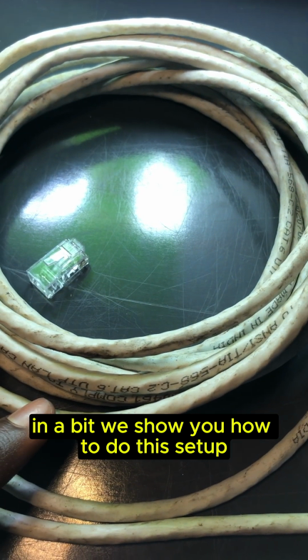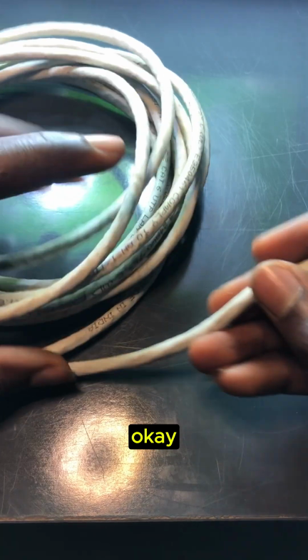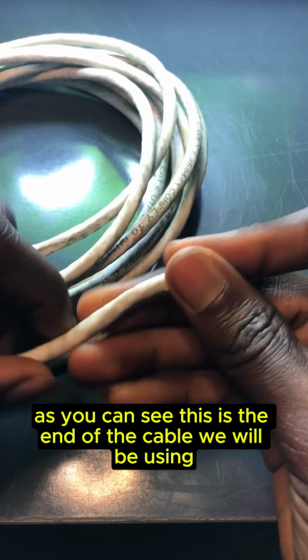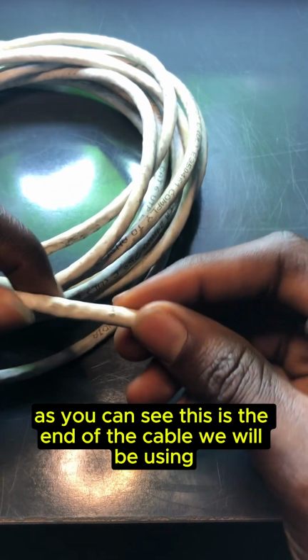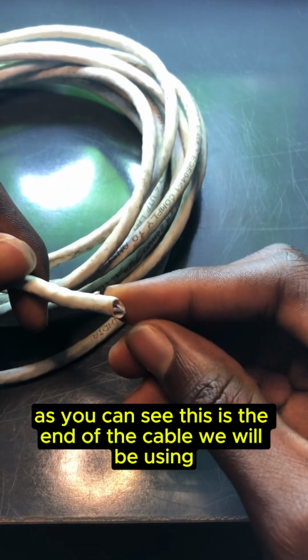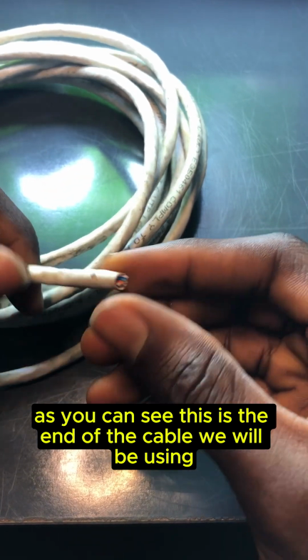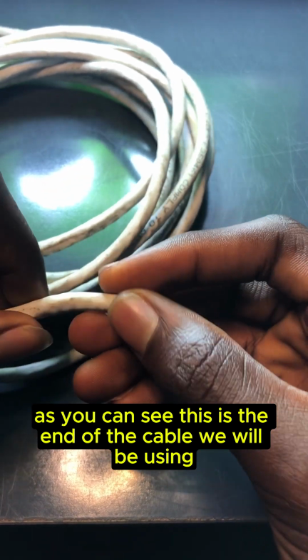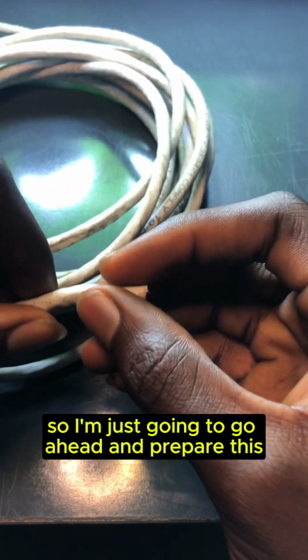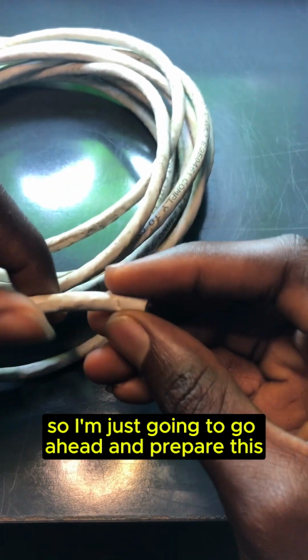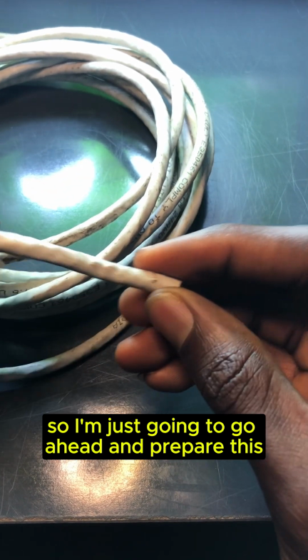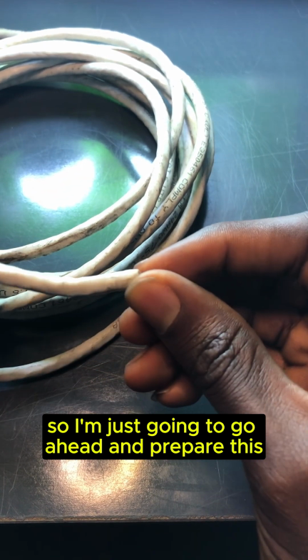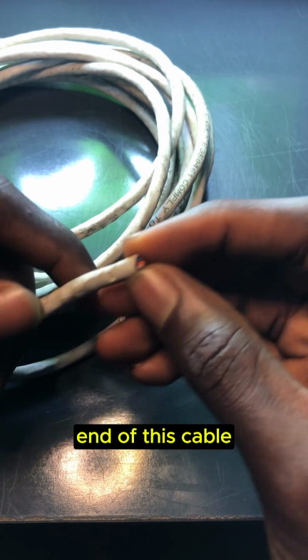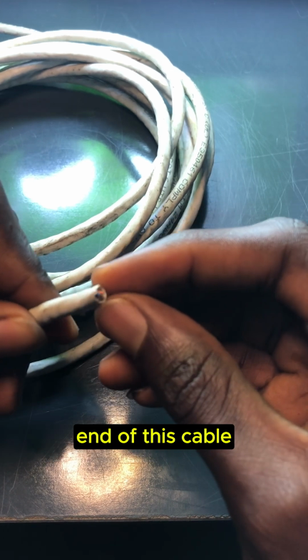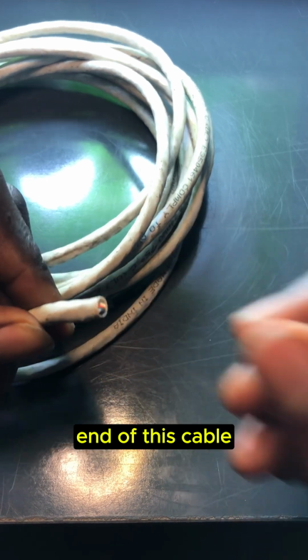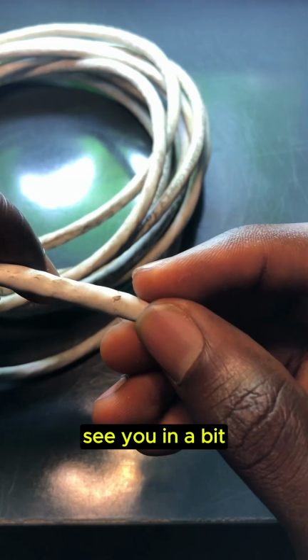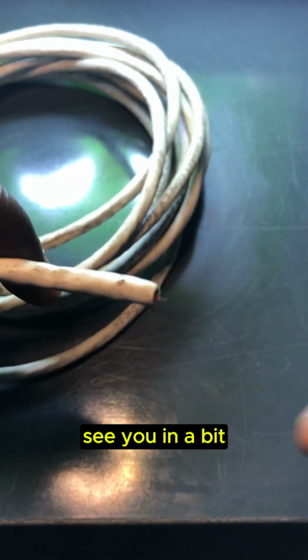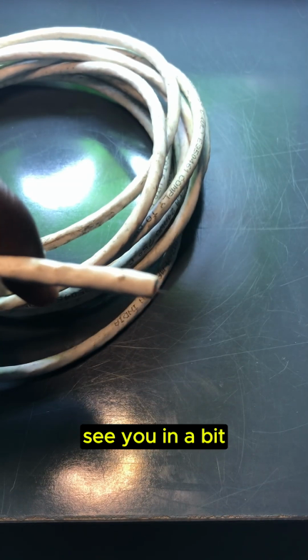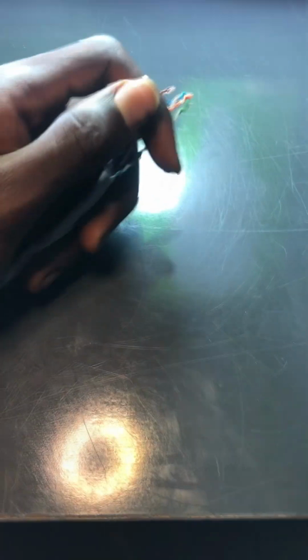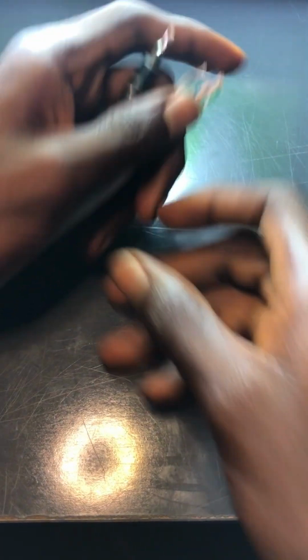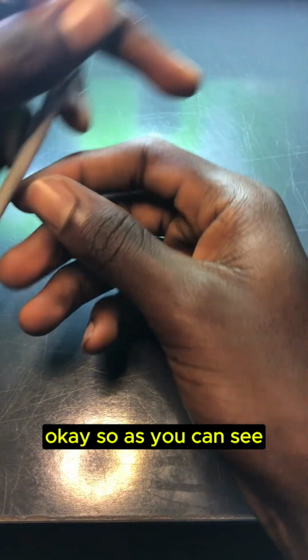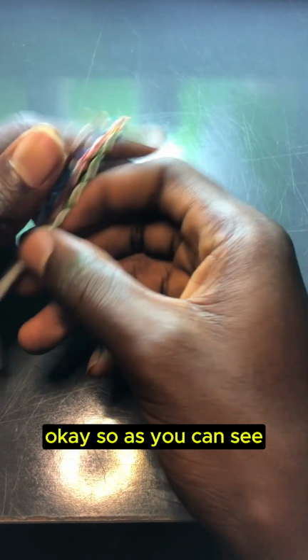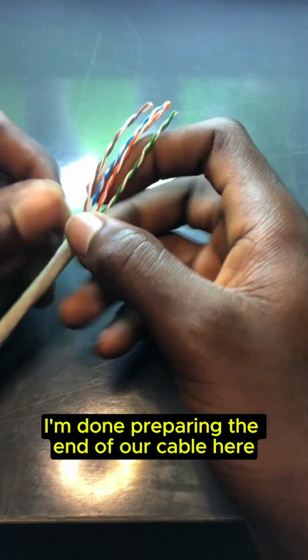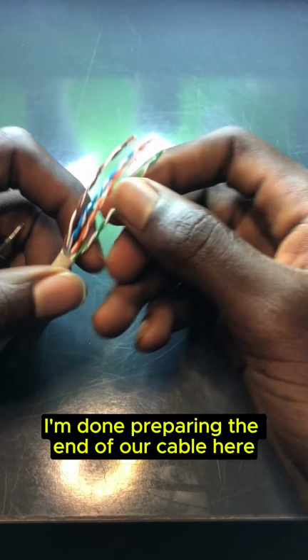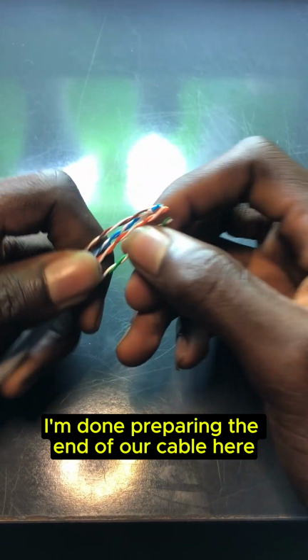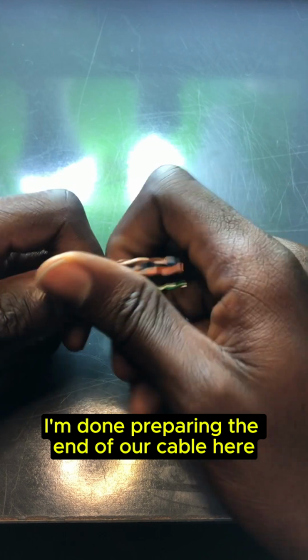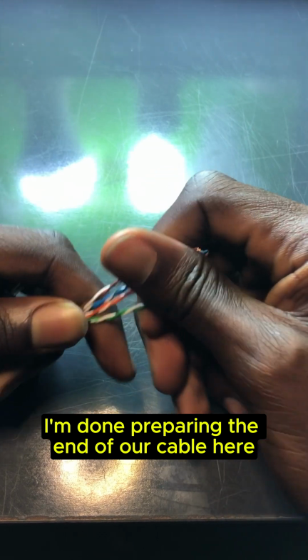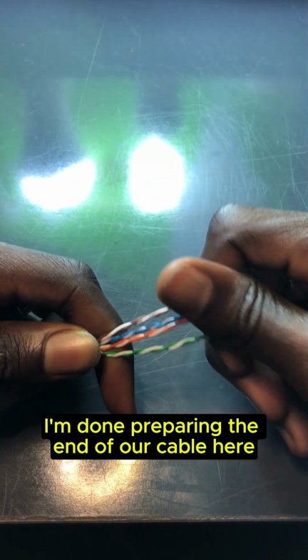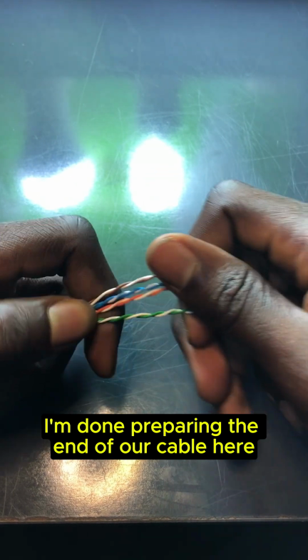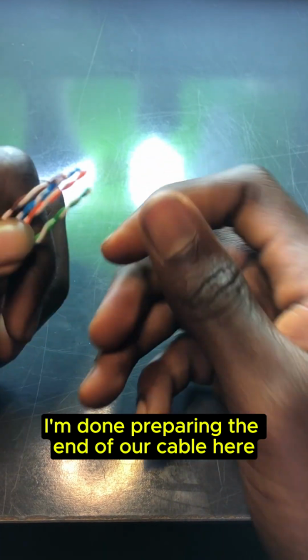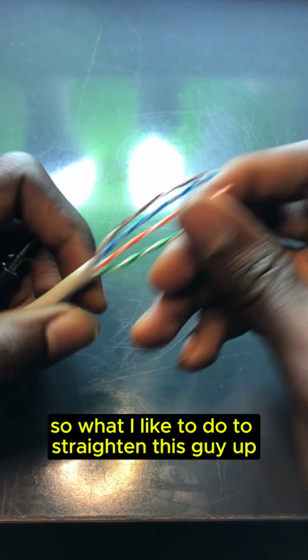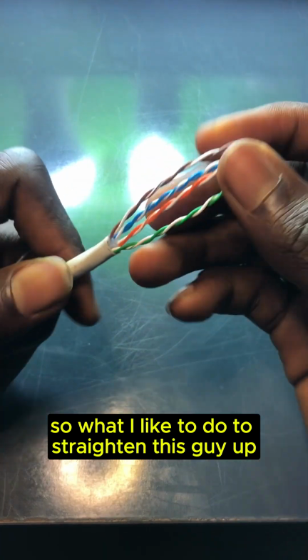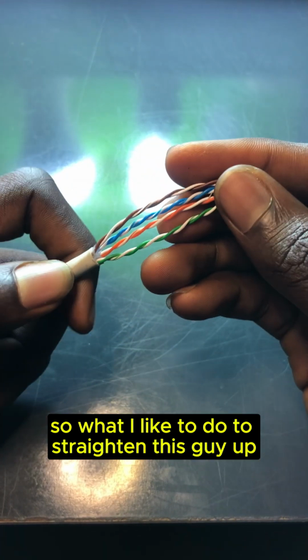As you can see here, this is the end of the cable we'll be using. I'm just going to go ahead and prepare this end of this cable. As you can see, I'm done preparing the end of our cable here.